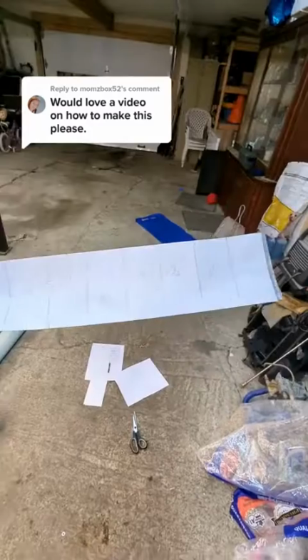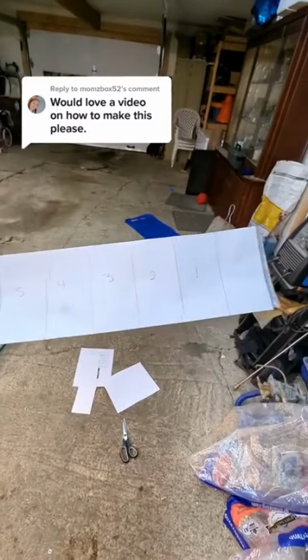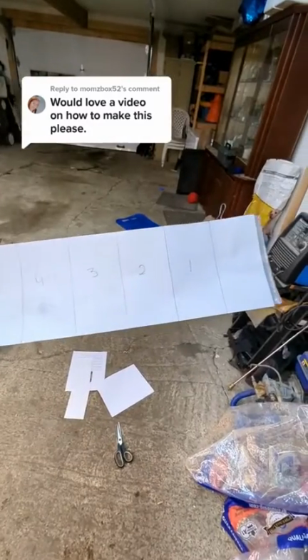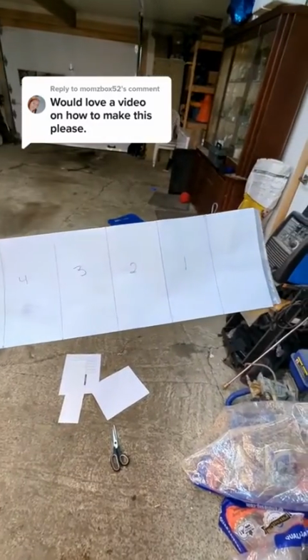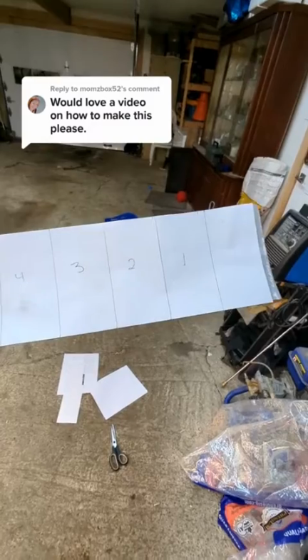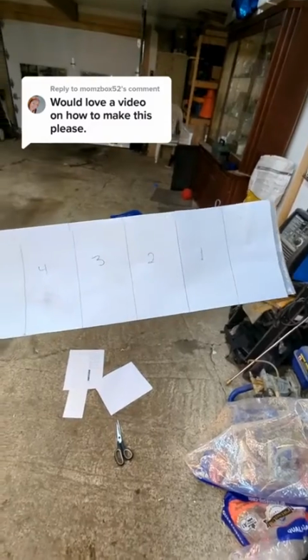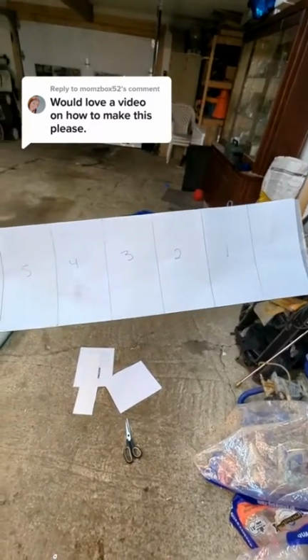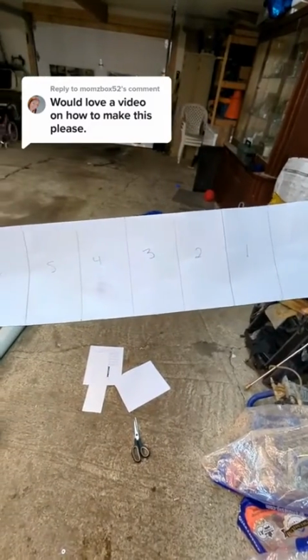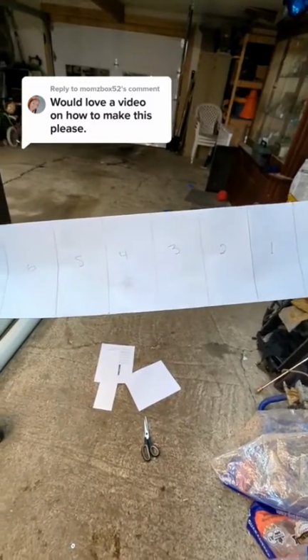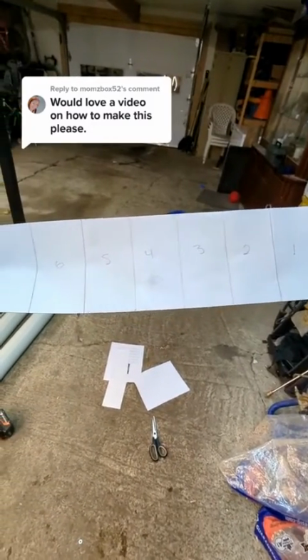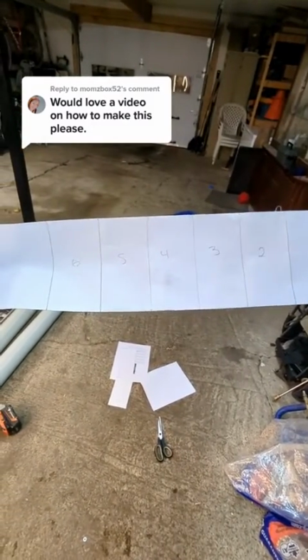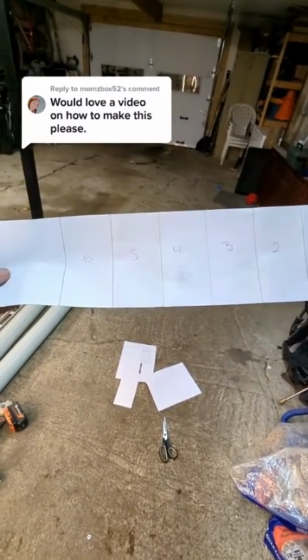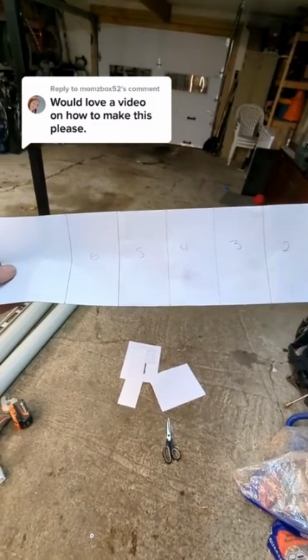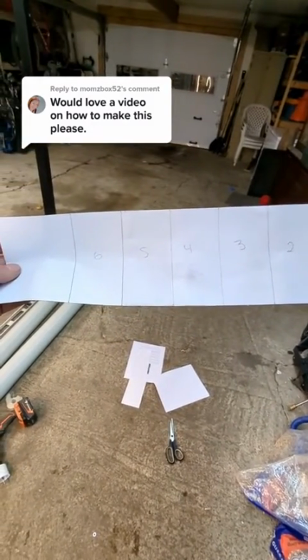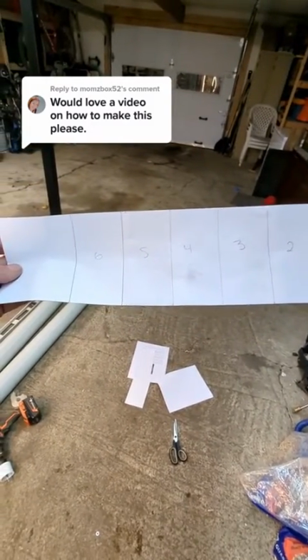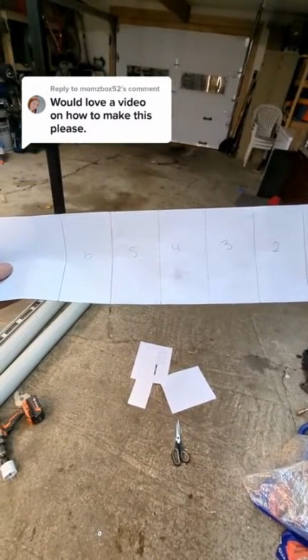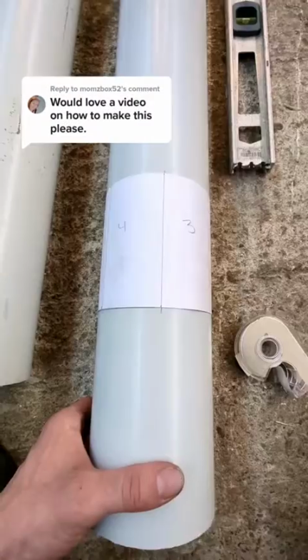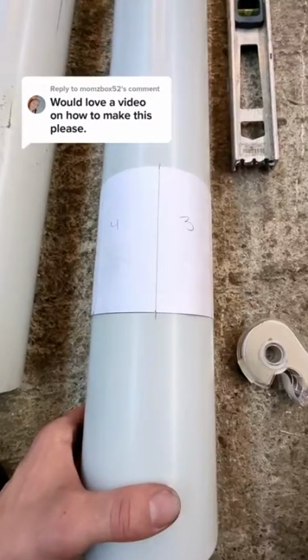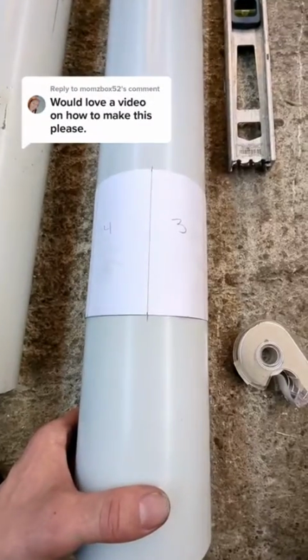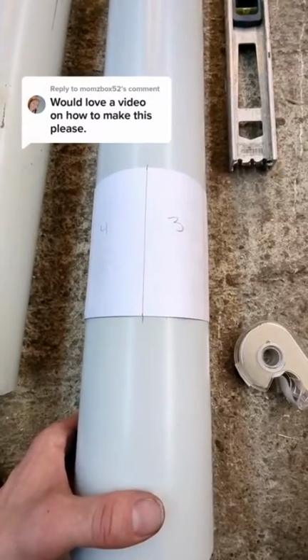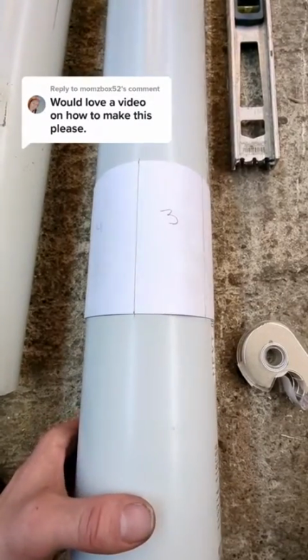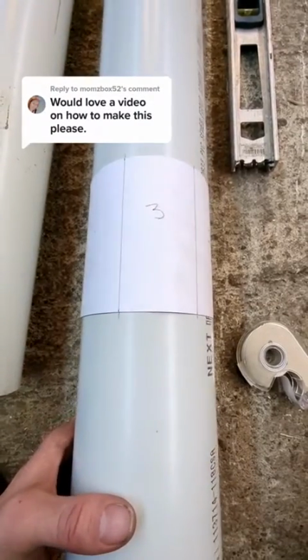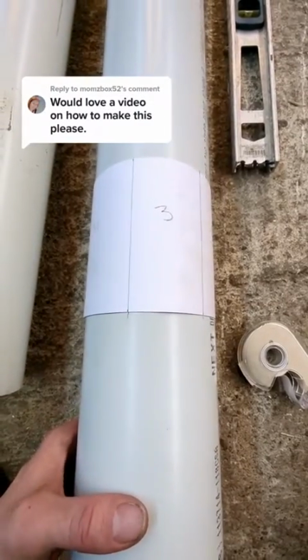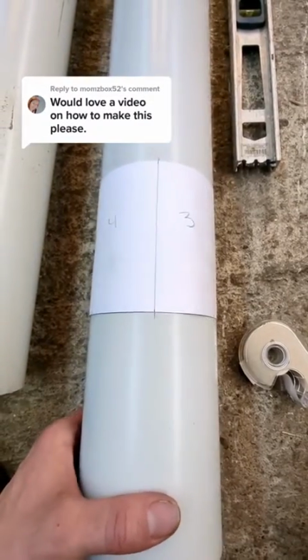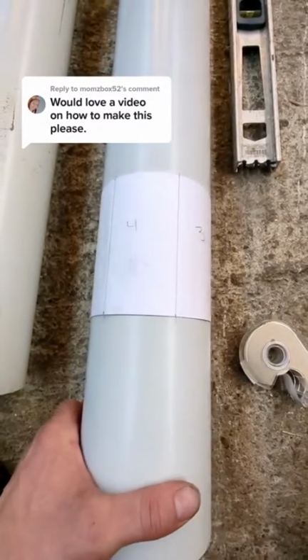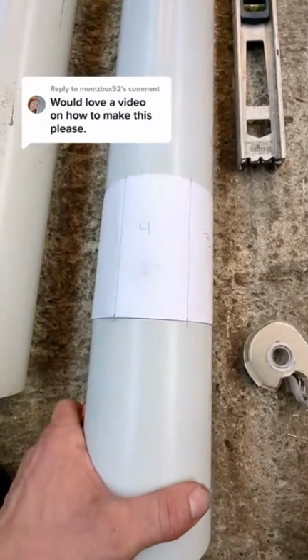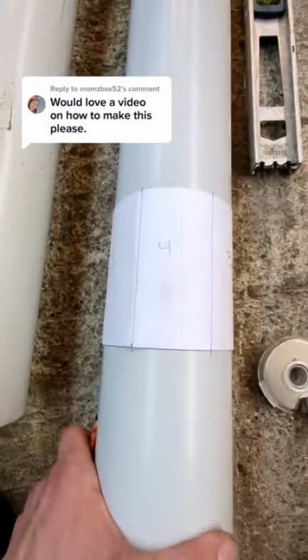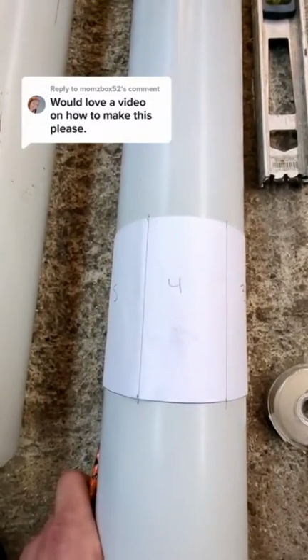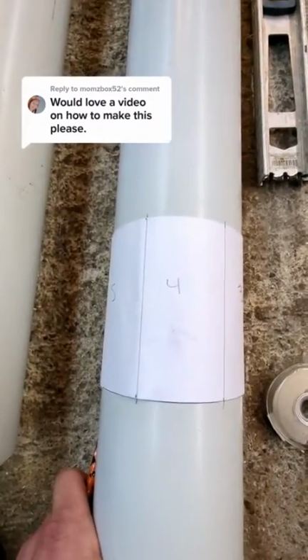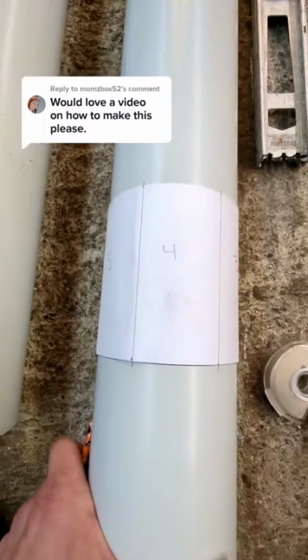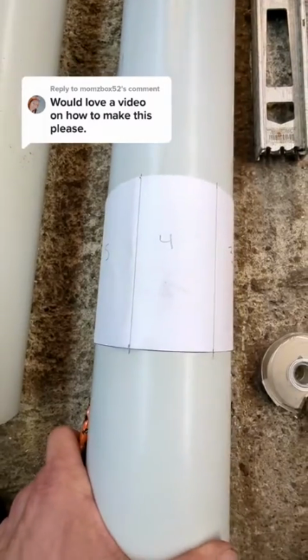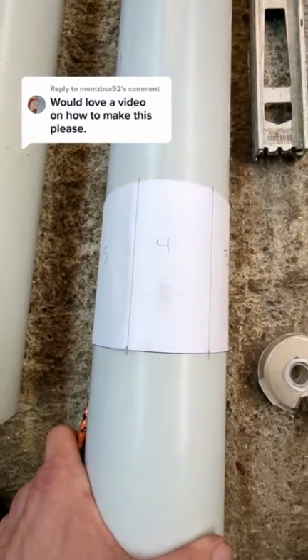So next, I took a couple sheets of paper and I divided up six equal sections at 2¼ inches wide. Then I just used a bit of scotch tape and wrapped it around the pipe, and transferred the measurement from the top and the bottom onto the pipe.